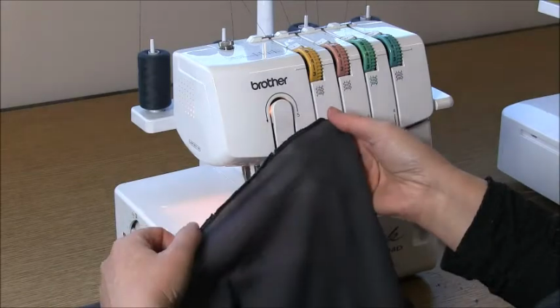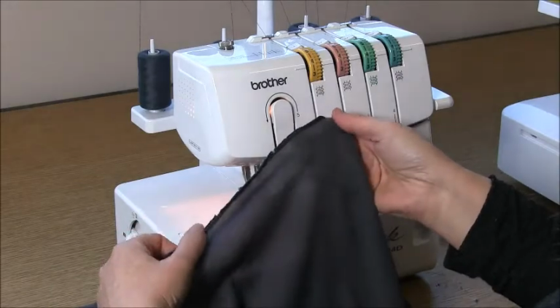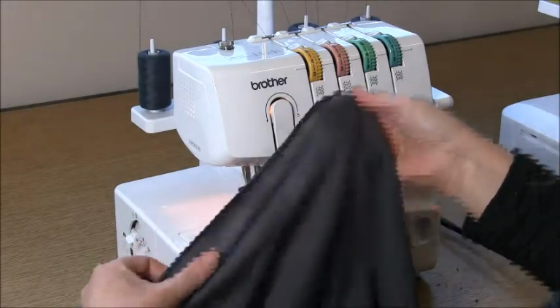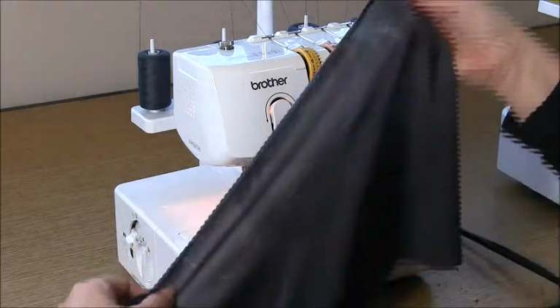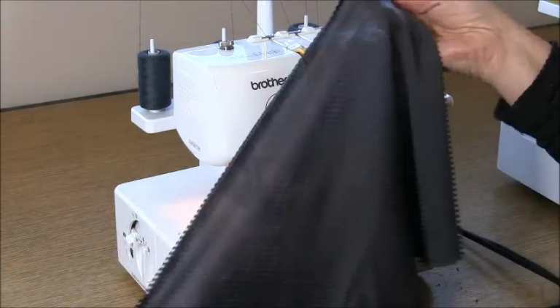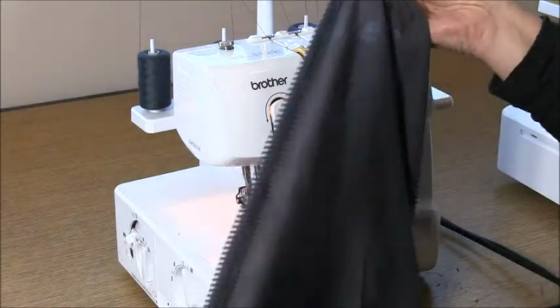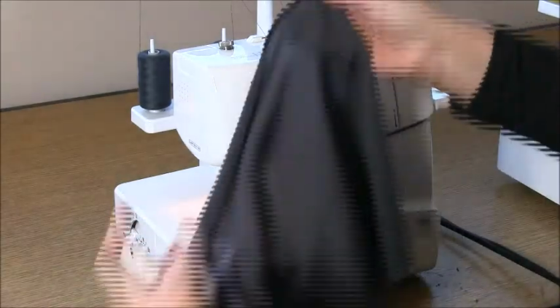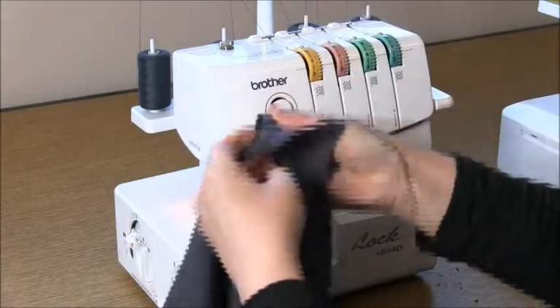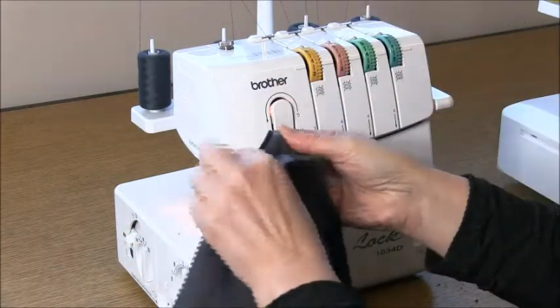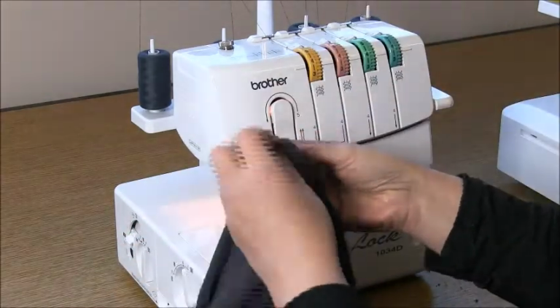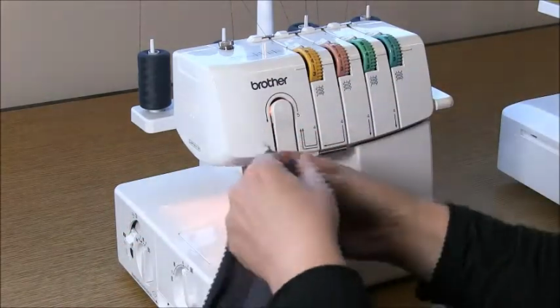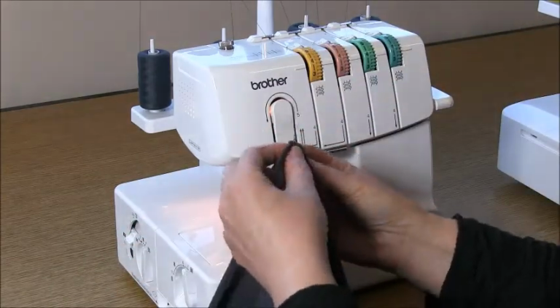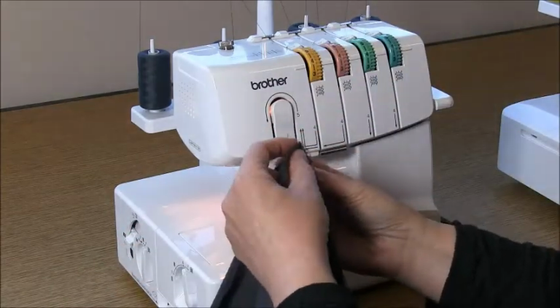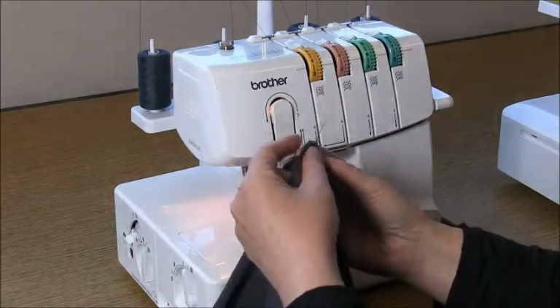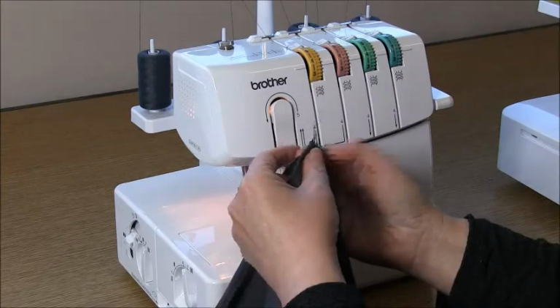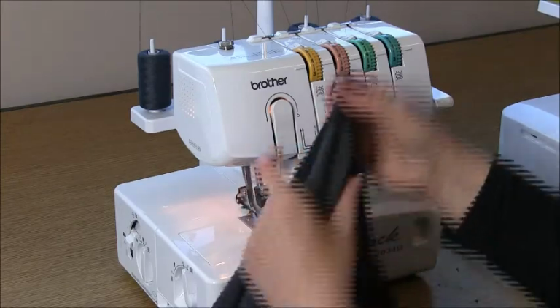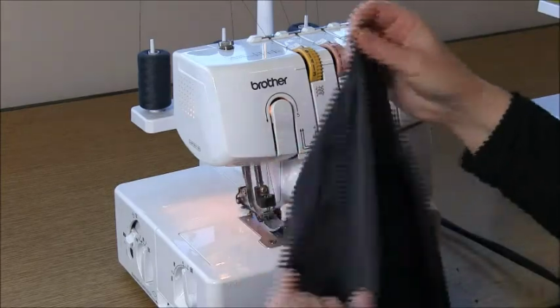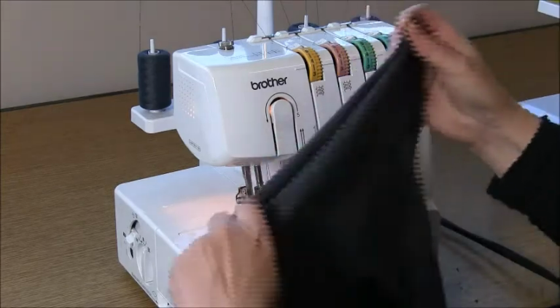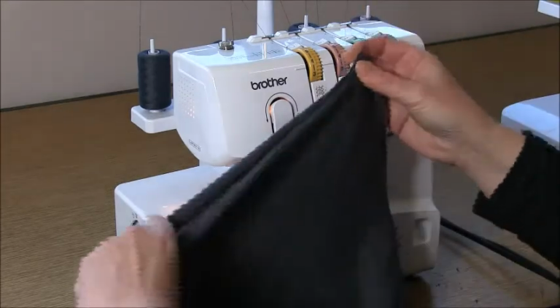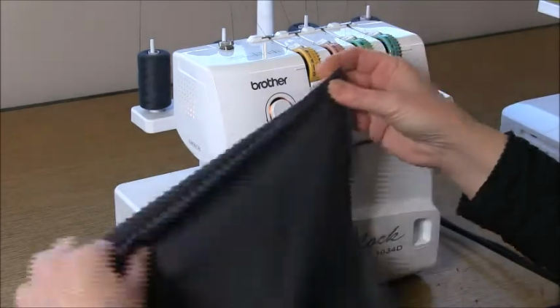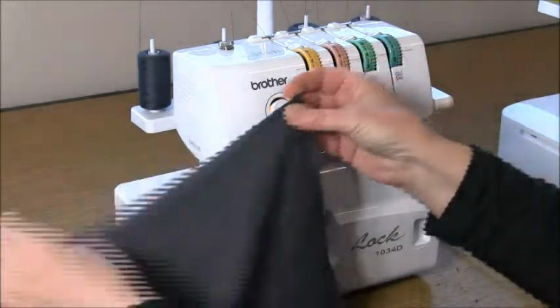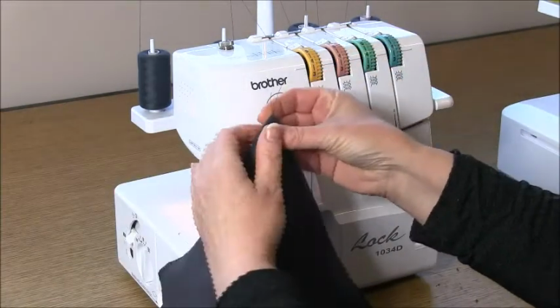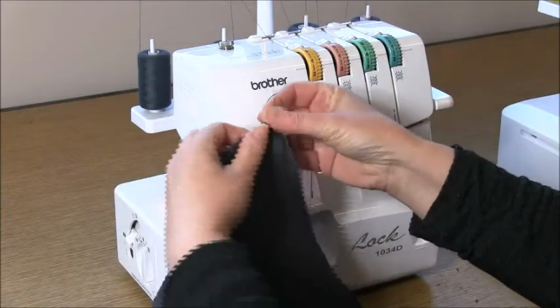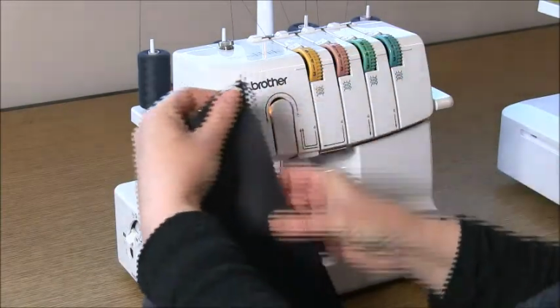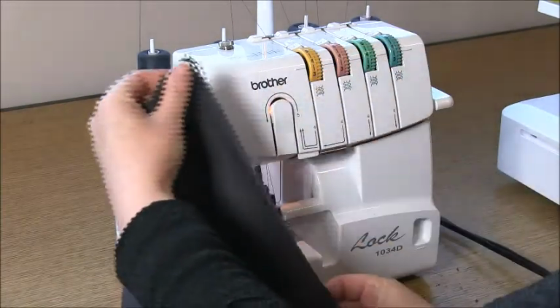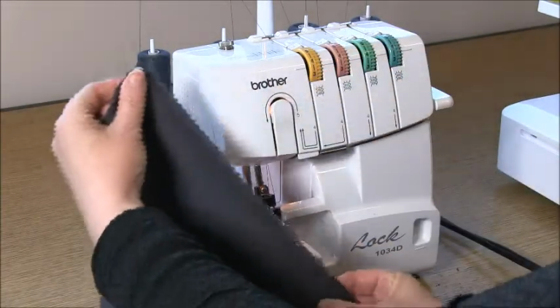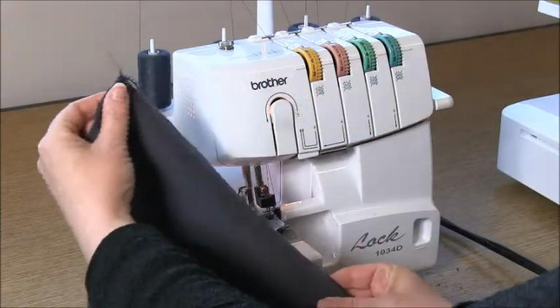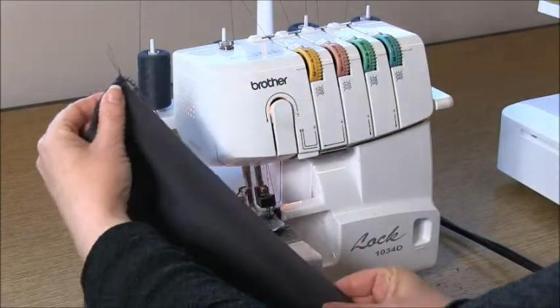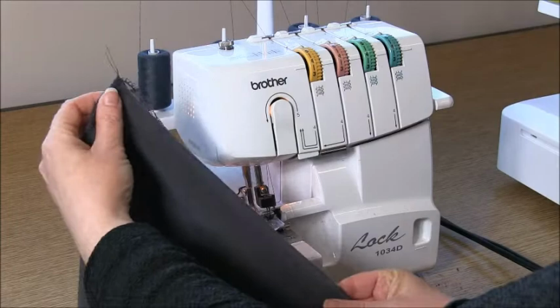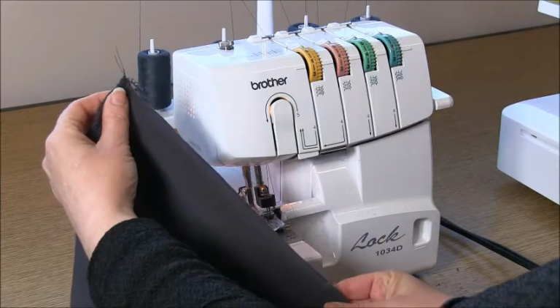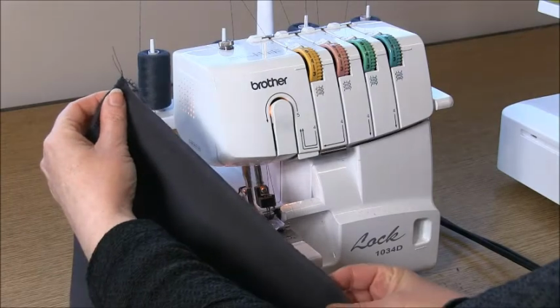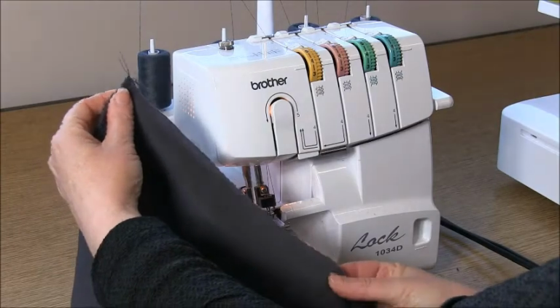Now fold the right sides together so that the notches are at the top or the bottom, and overlock the edge together.